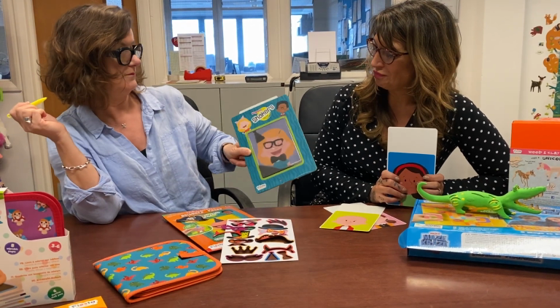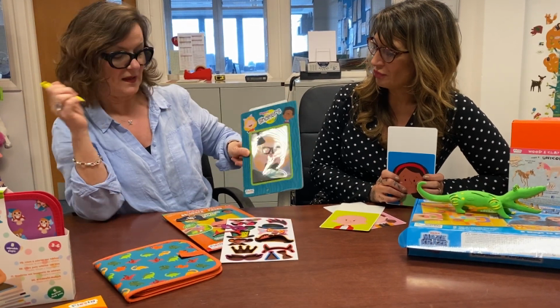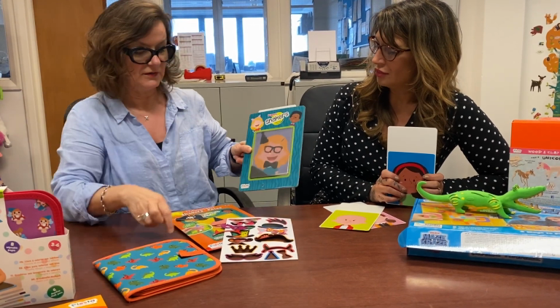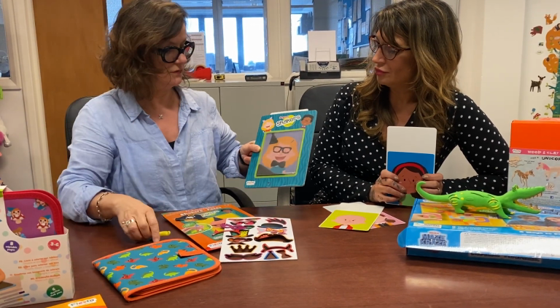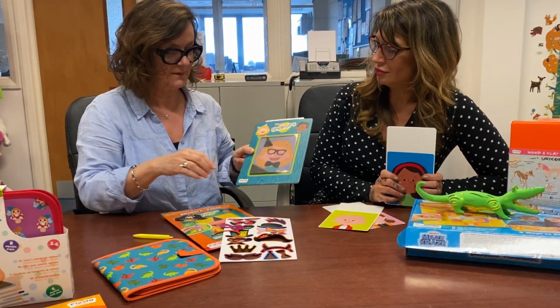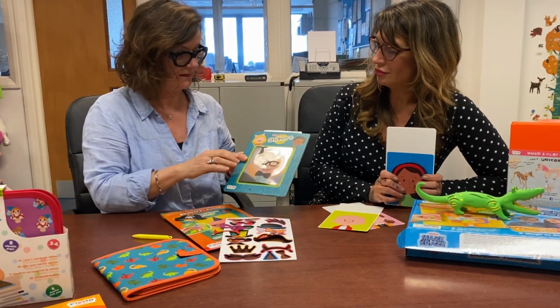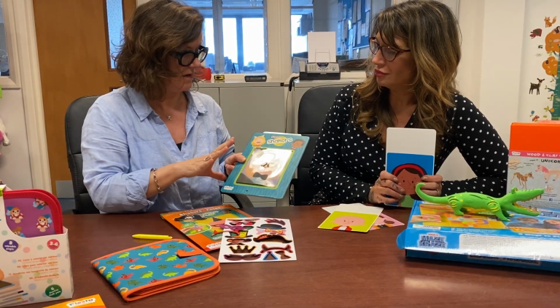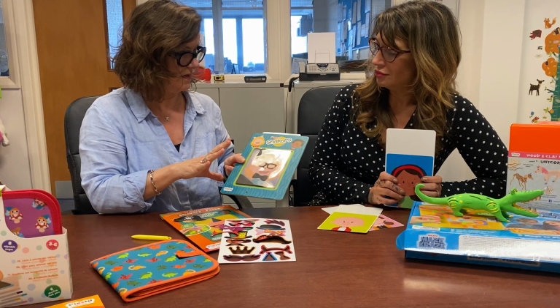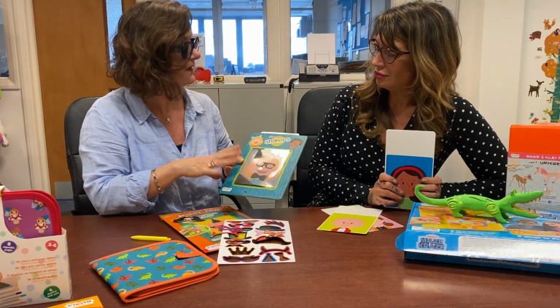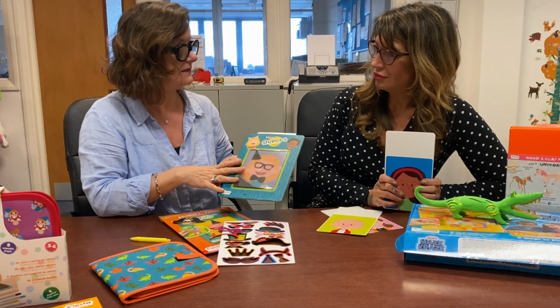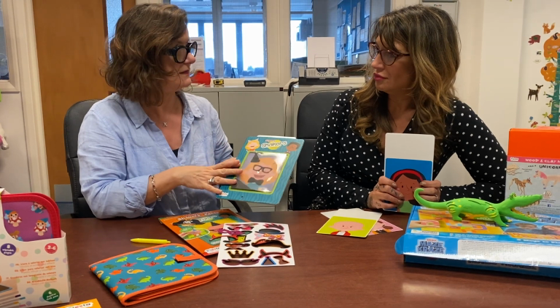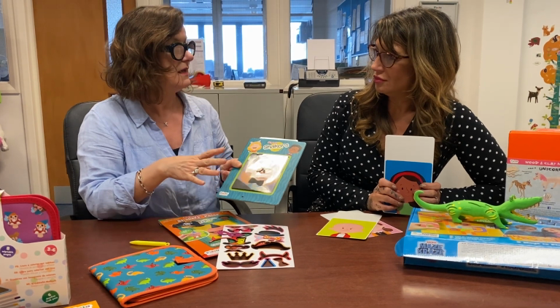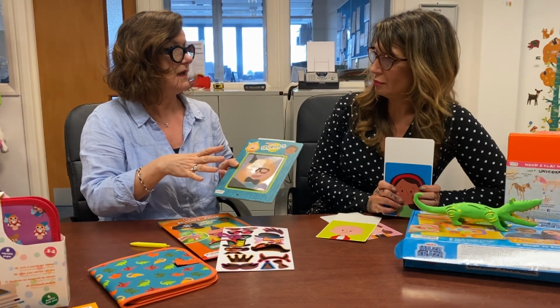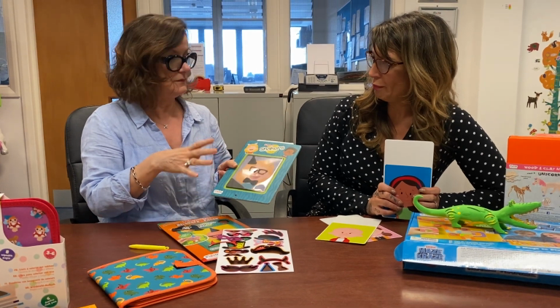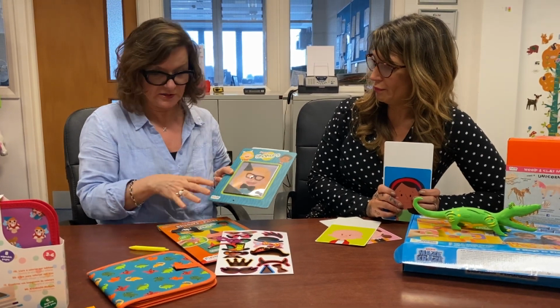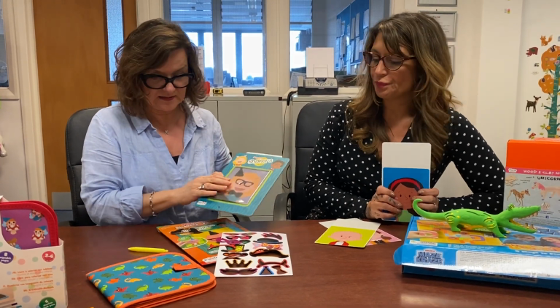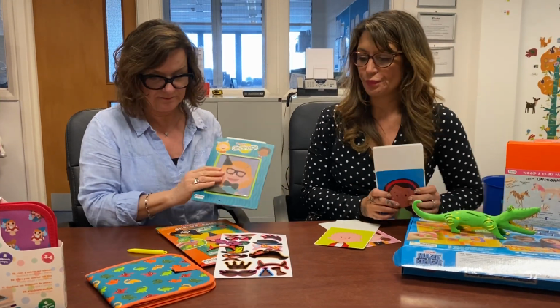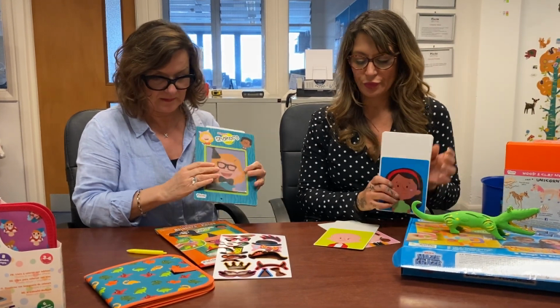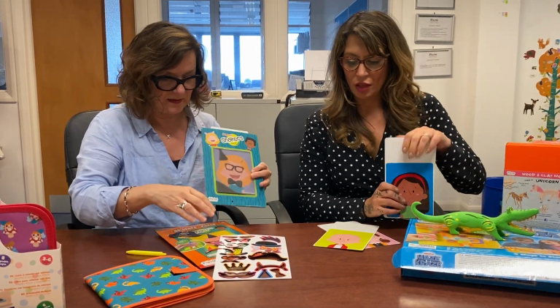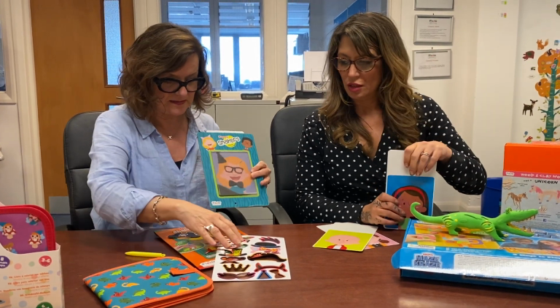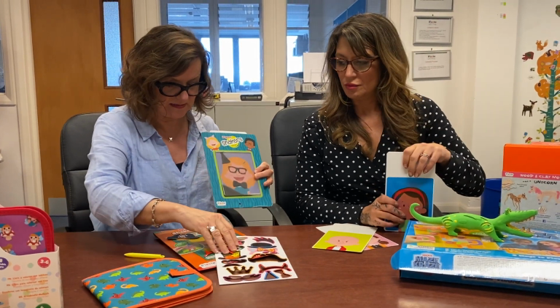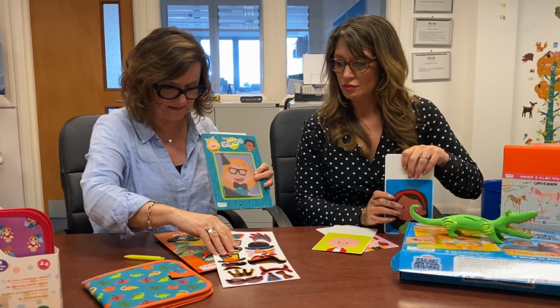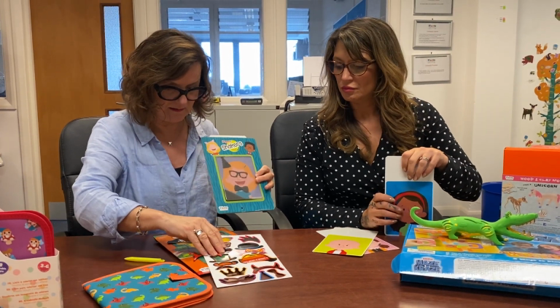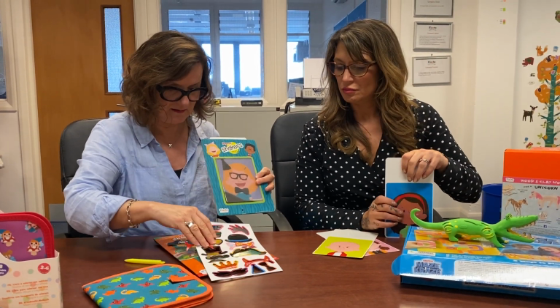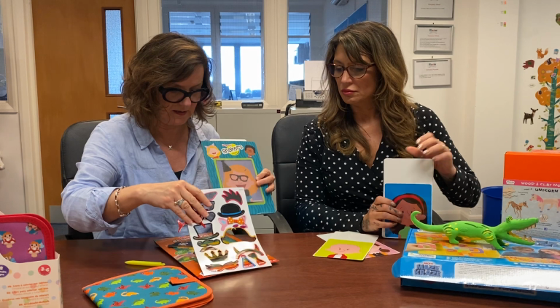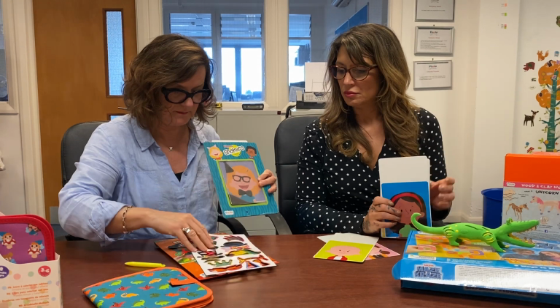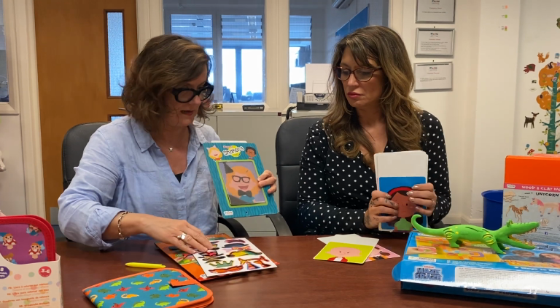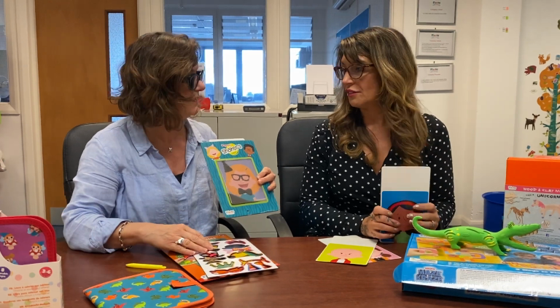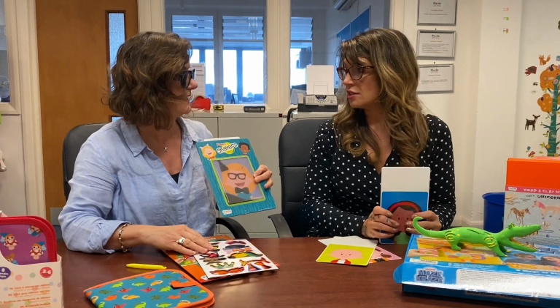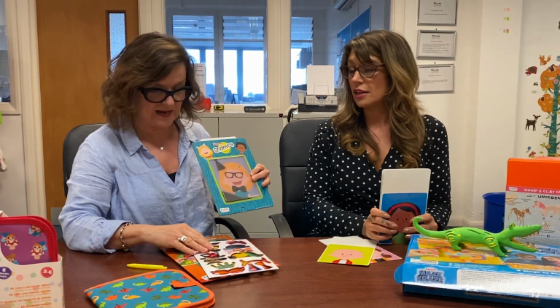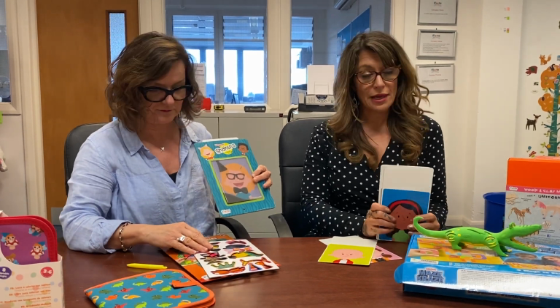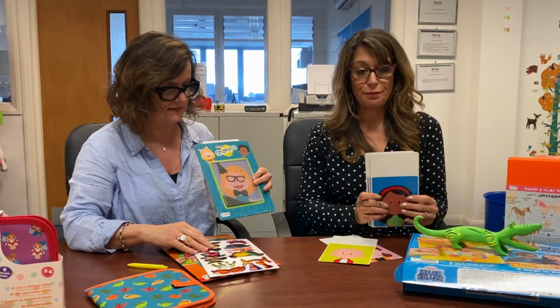There are two types: faces and pictures. These retail at $19.99.